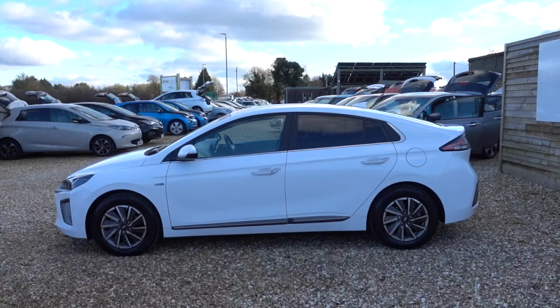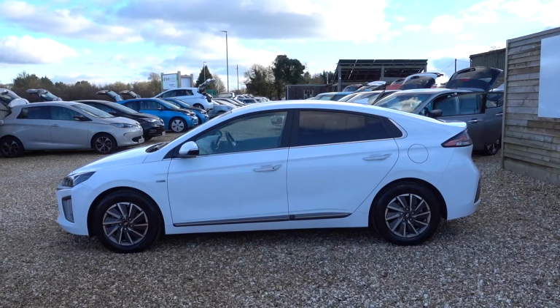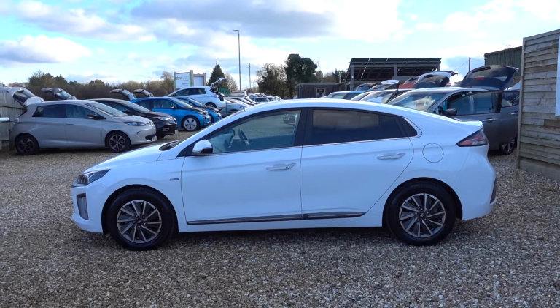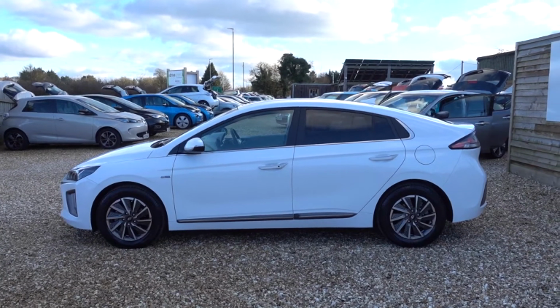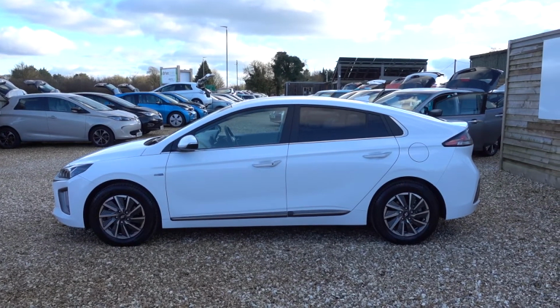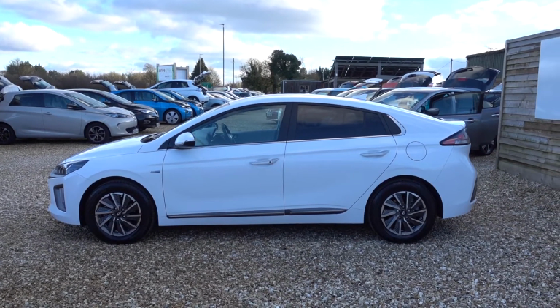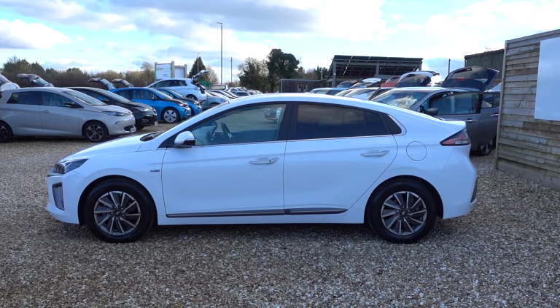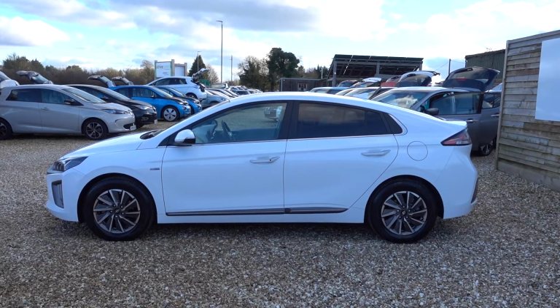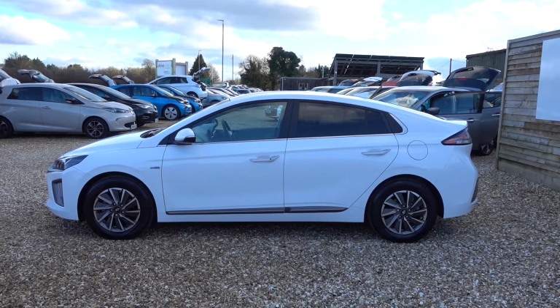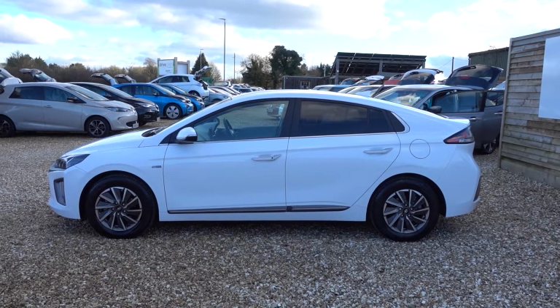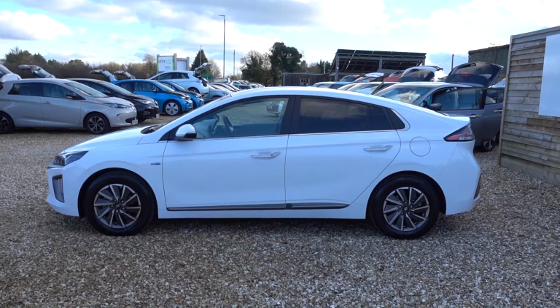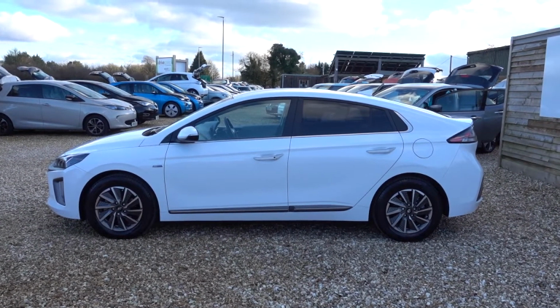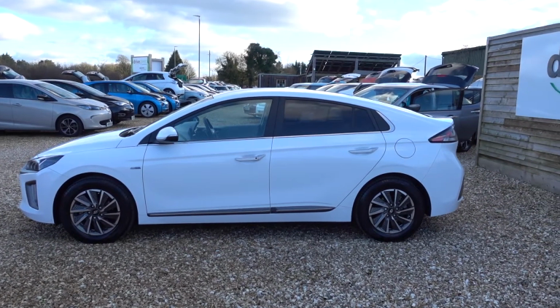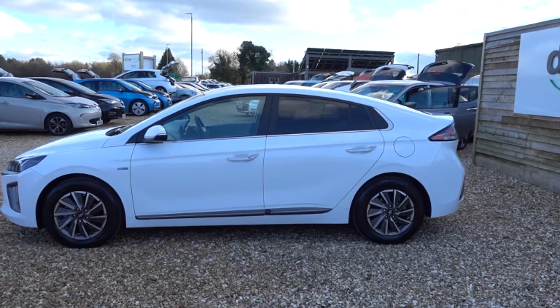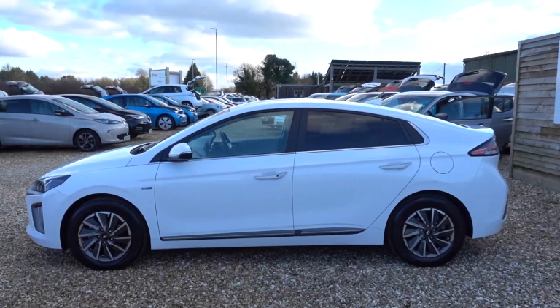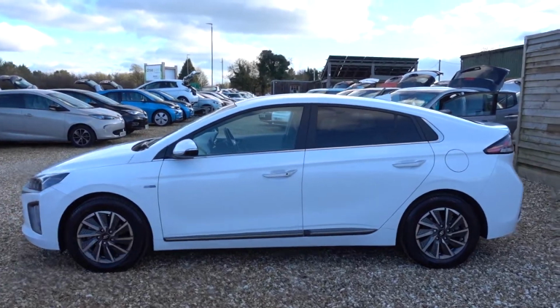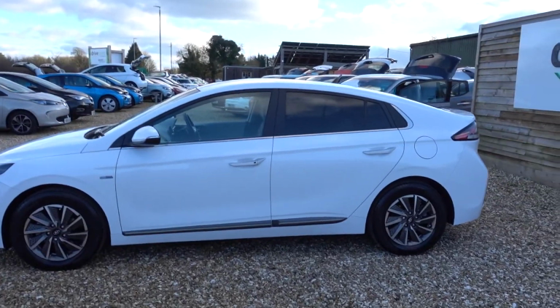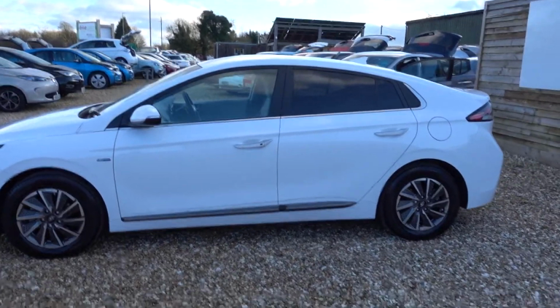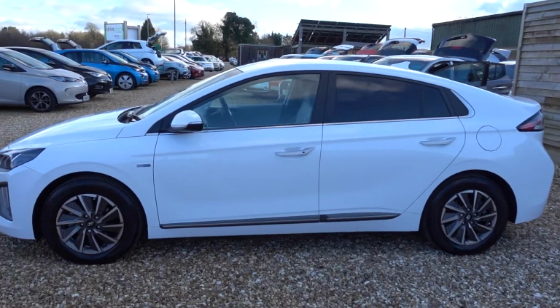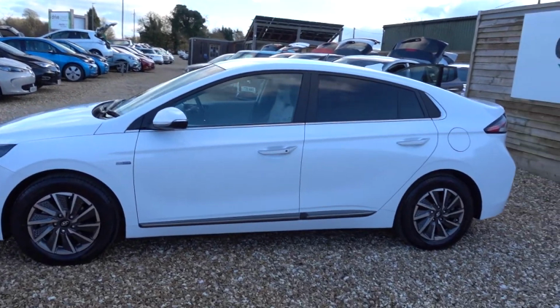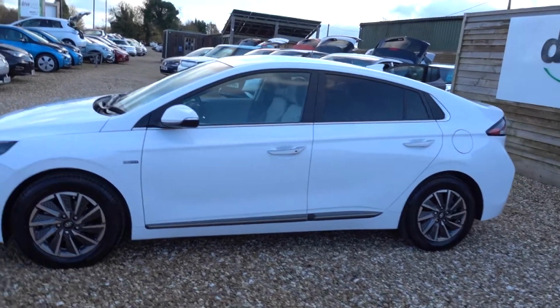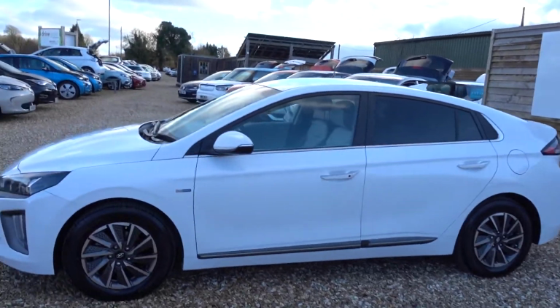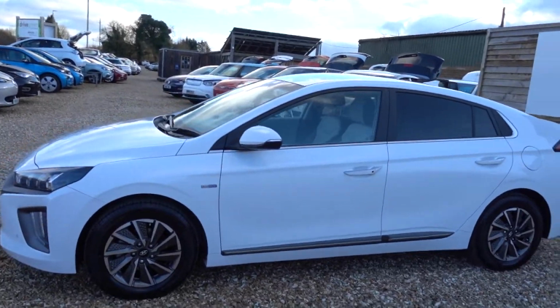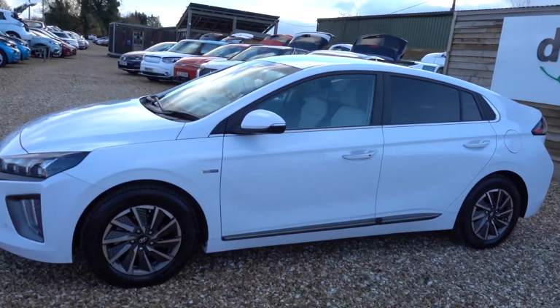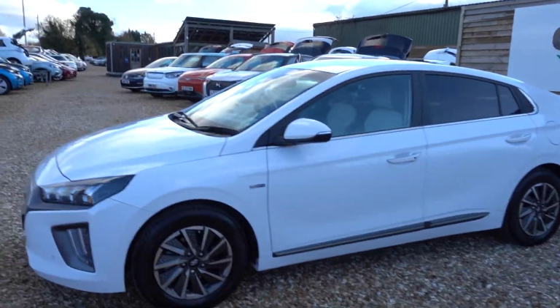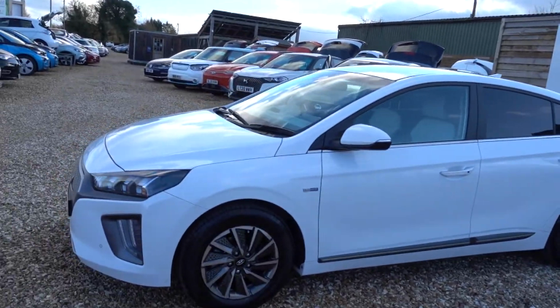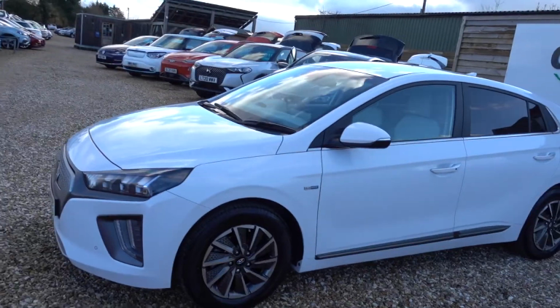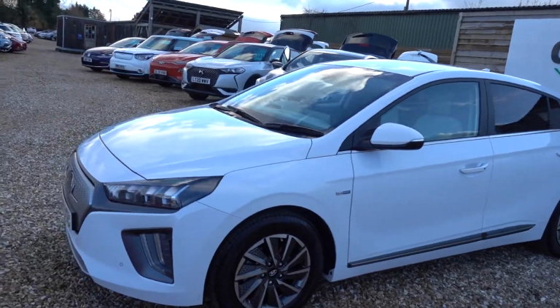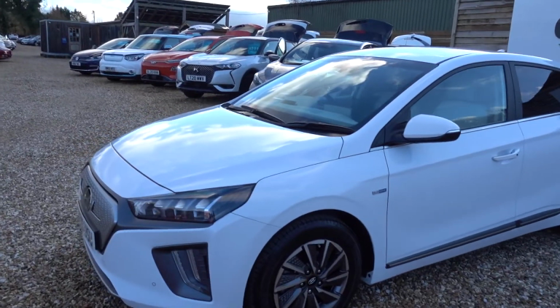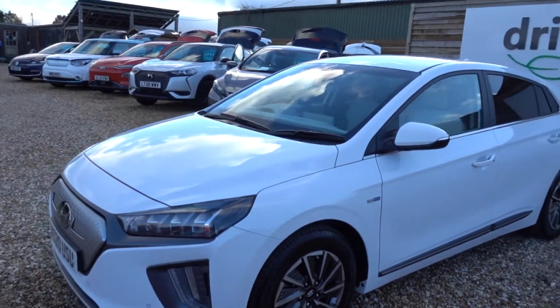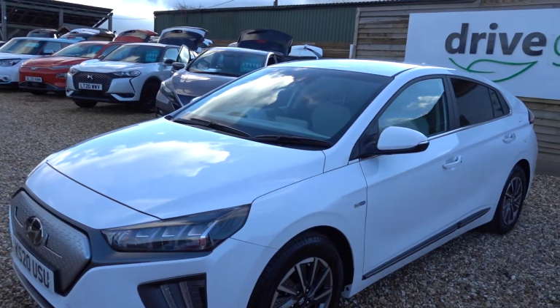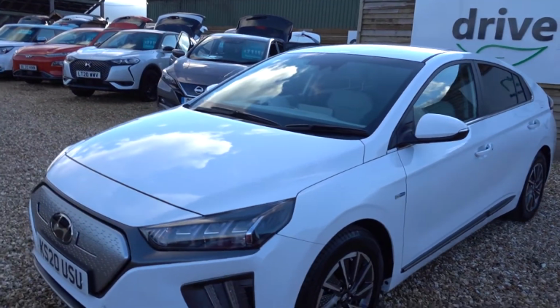Hi there, I'm just going to take us on a little walk around this electric Hyundai Ioniq. It's a Premium SE, so it's the top spec model, and it's the latest model. This is a 20 plate, so this is like a new car.